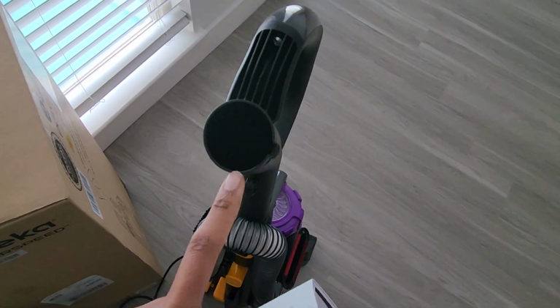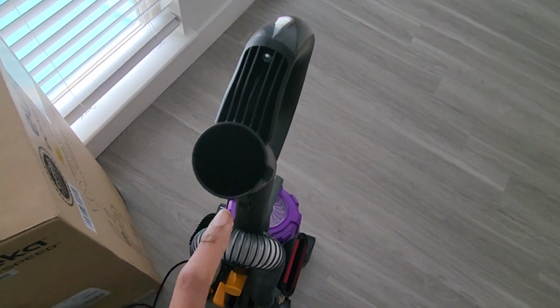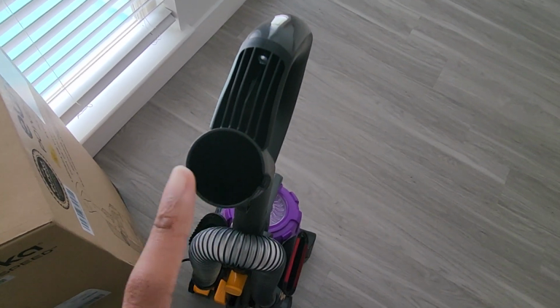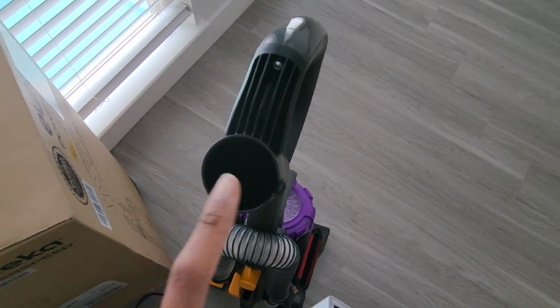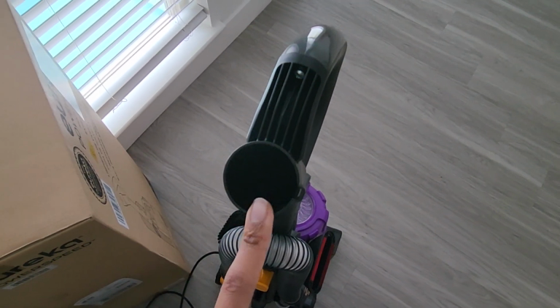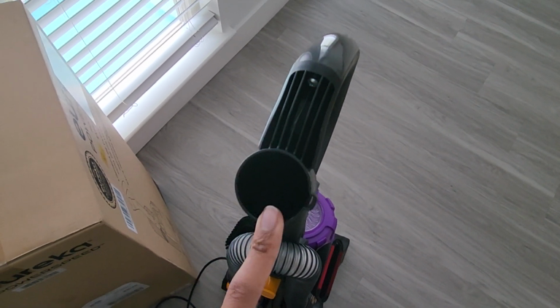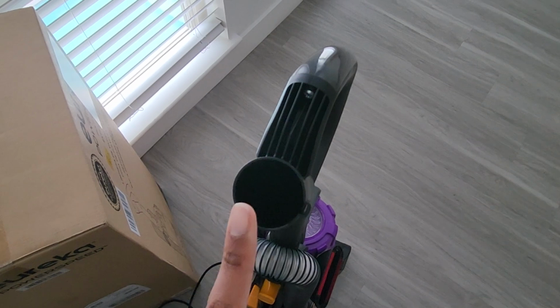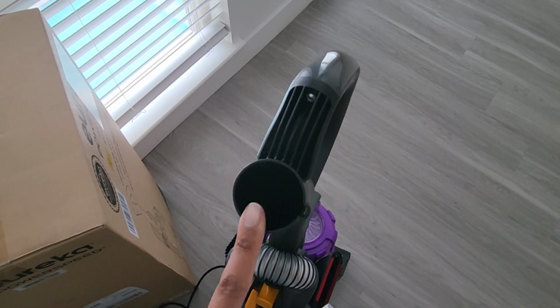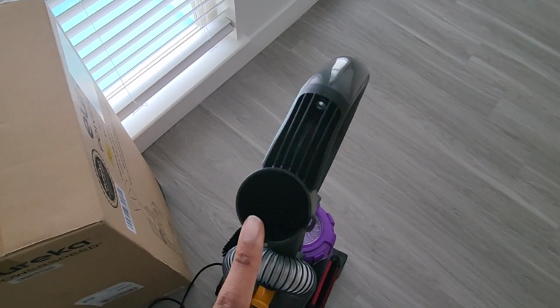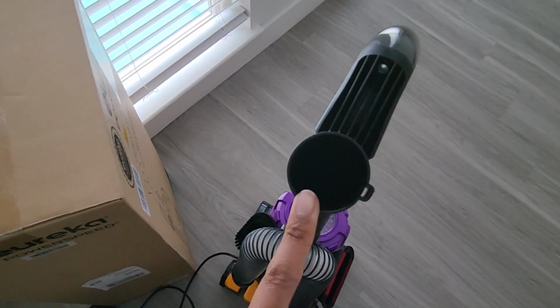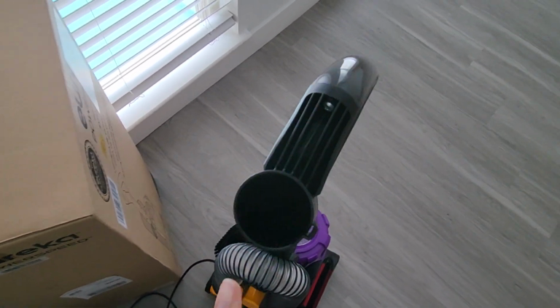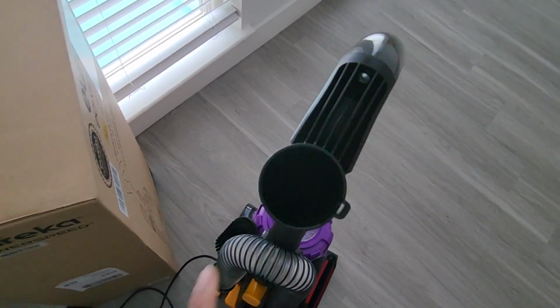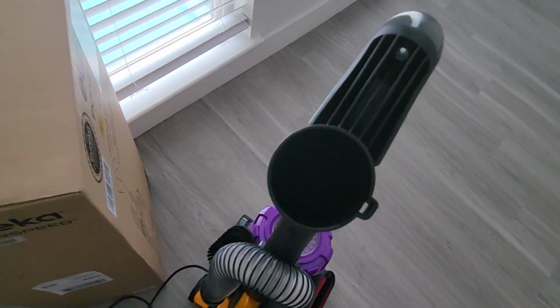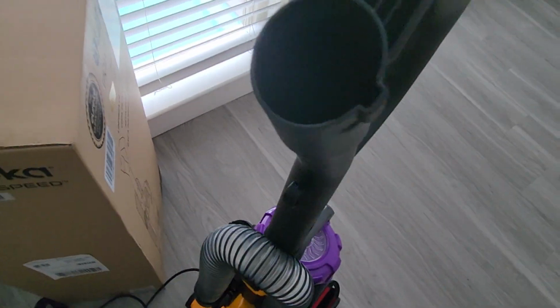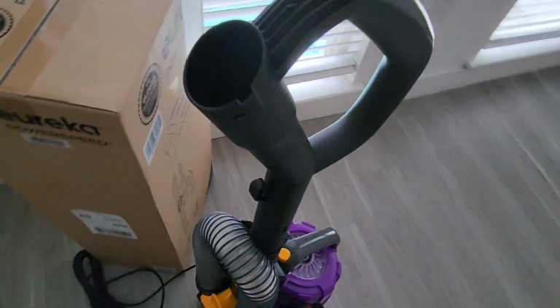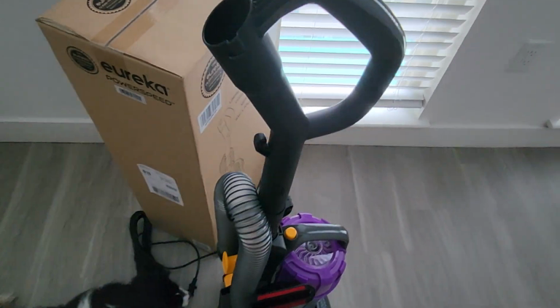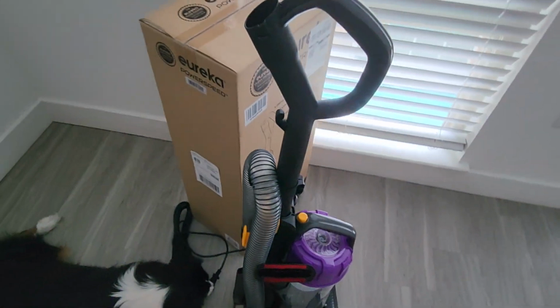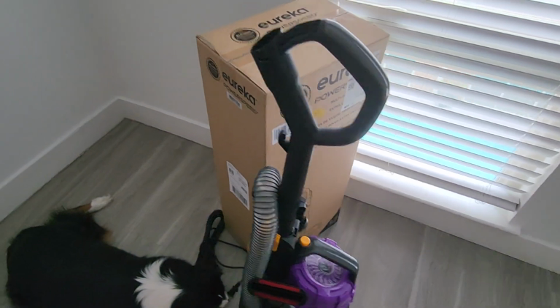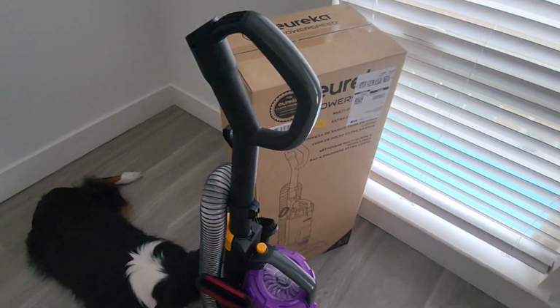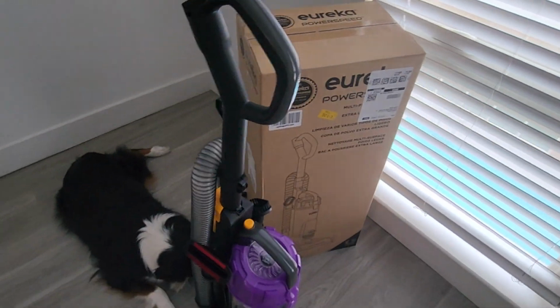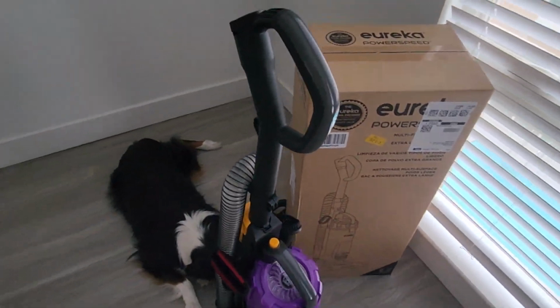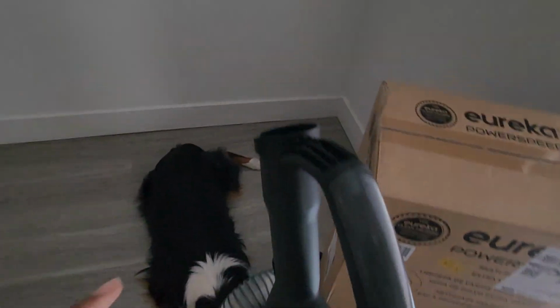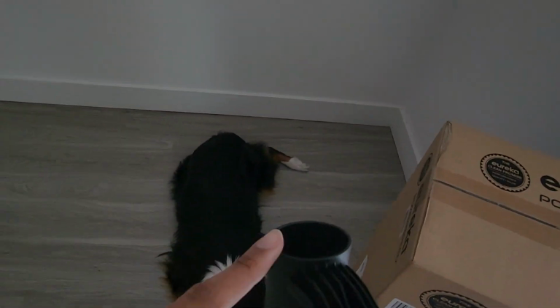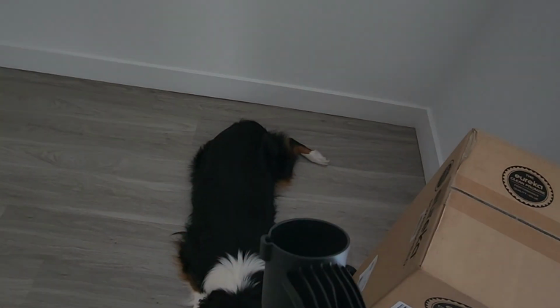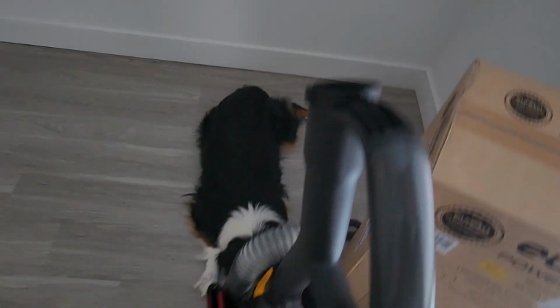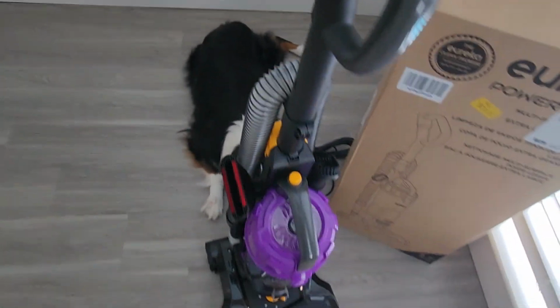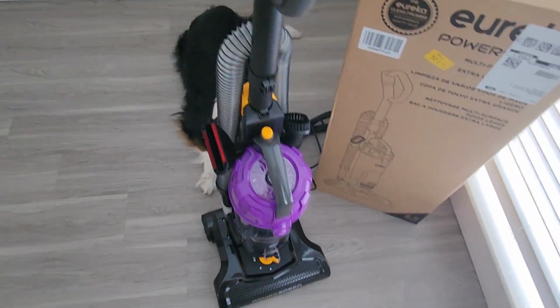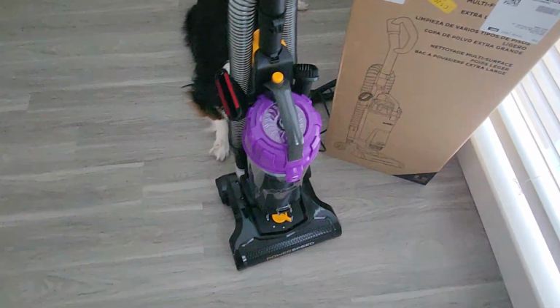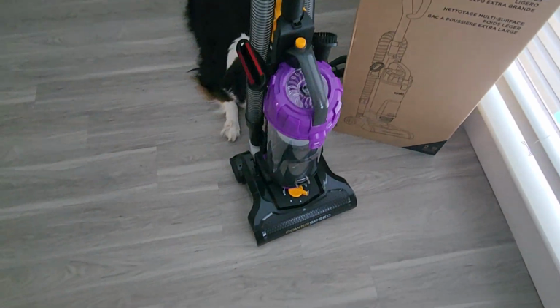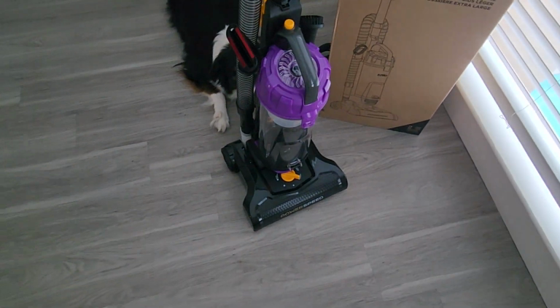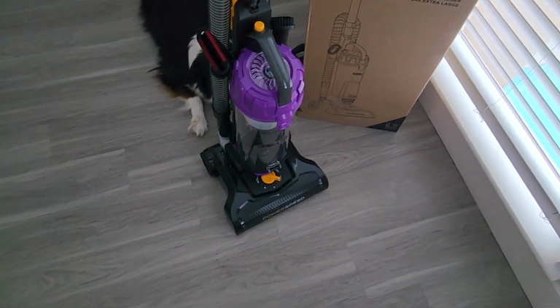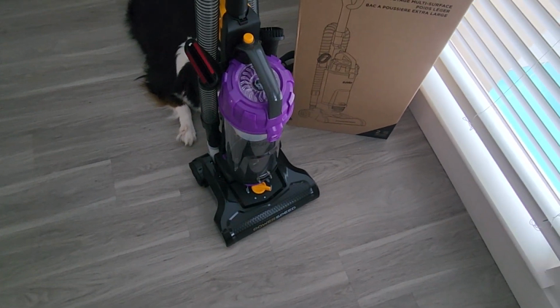This part annoys me a little, and when I first got it I thought it was weird — I don't know what this is for. A lot of people complain on Amazon about it, but it's a great vacuum. I love it.